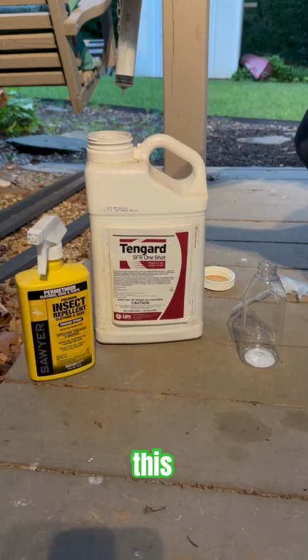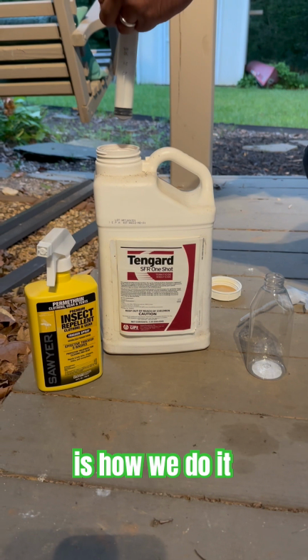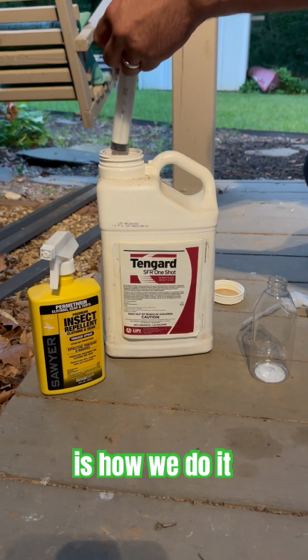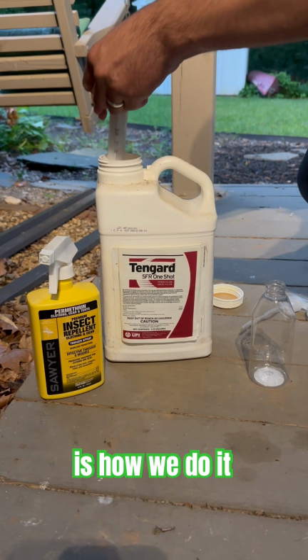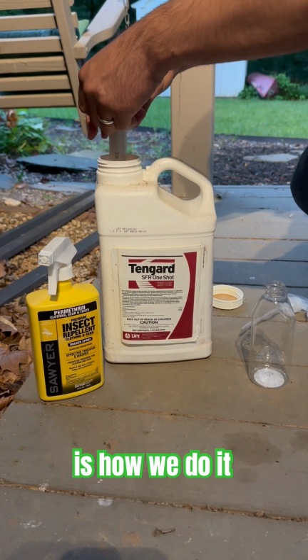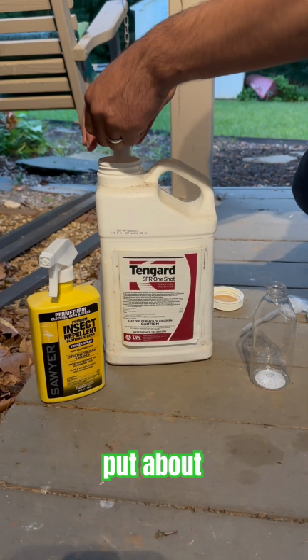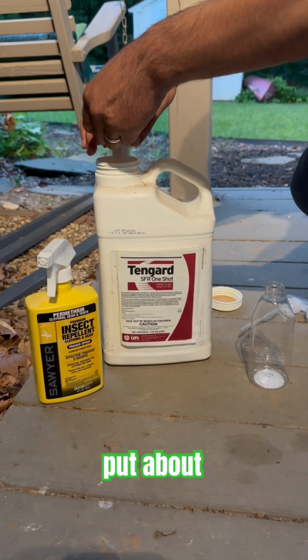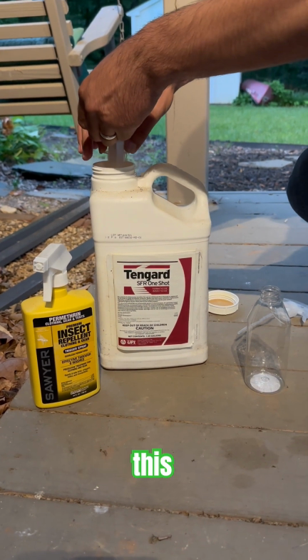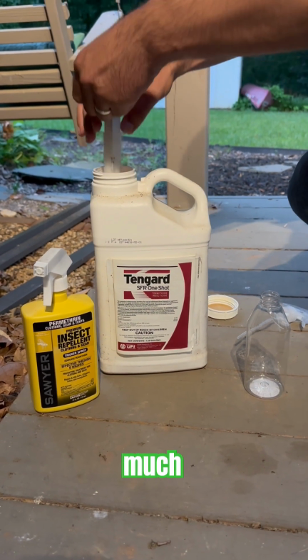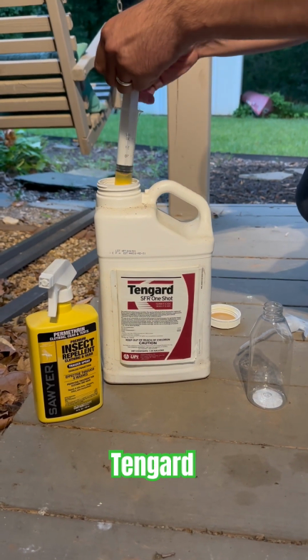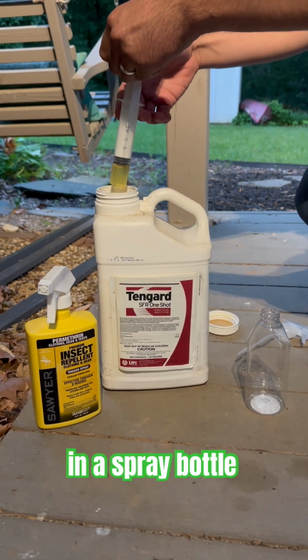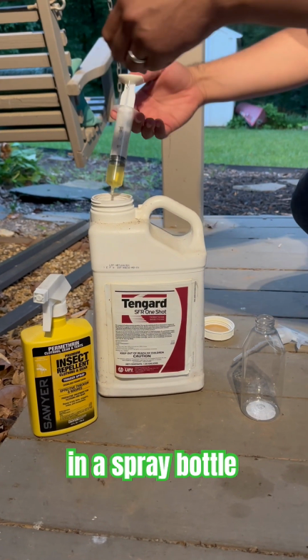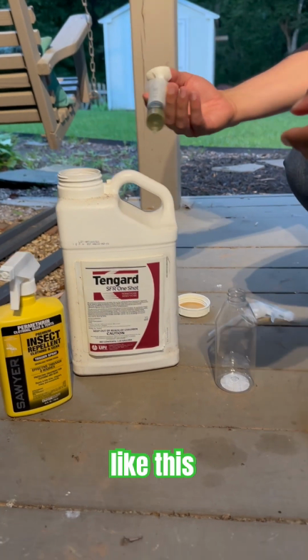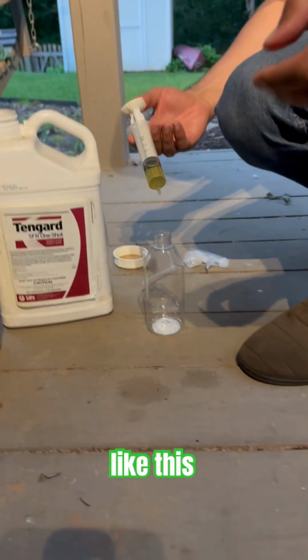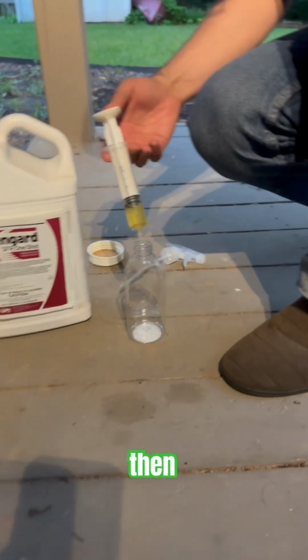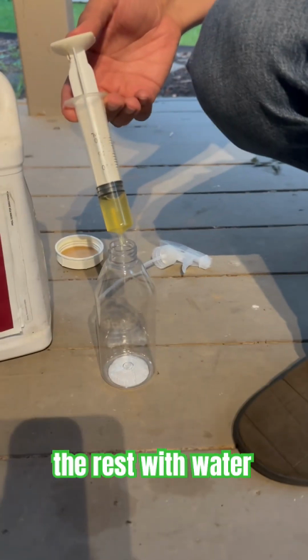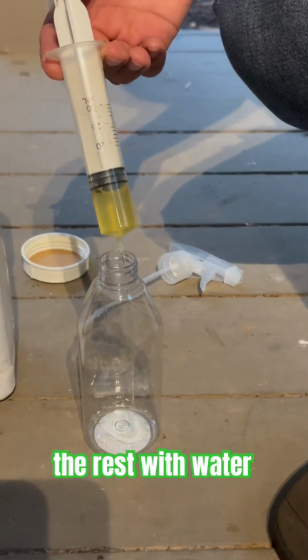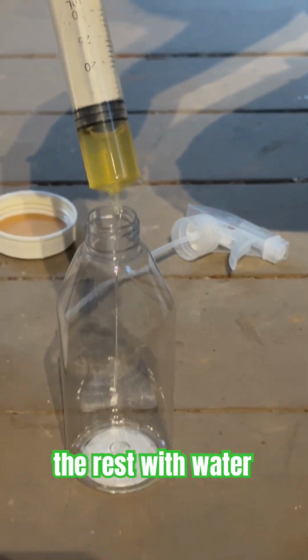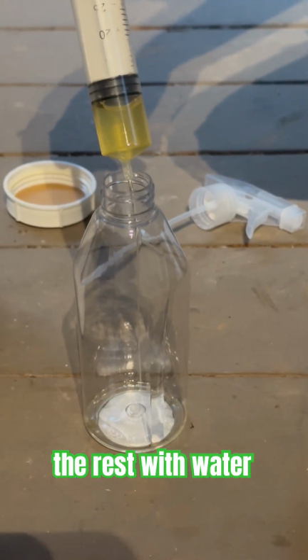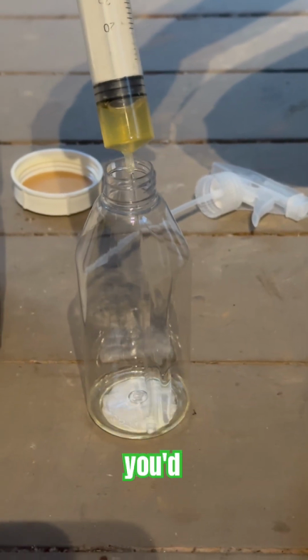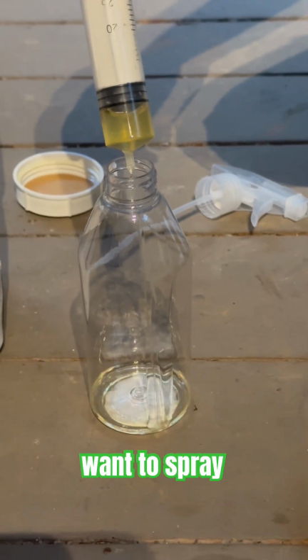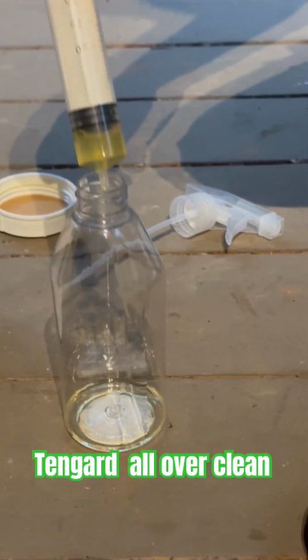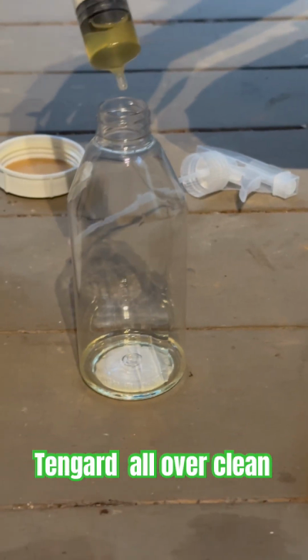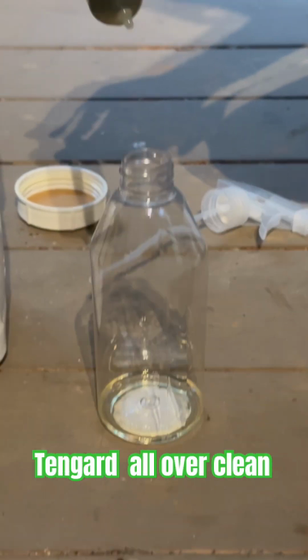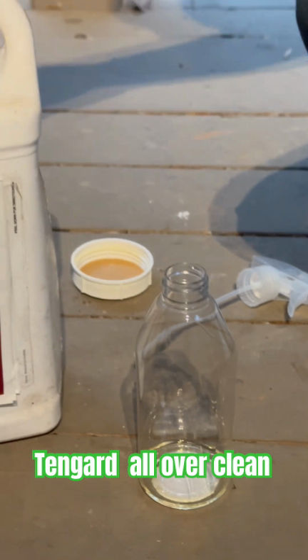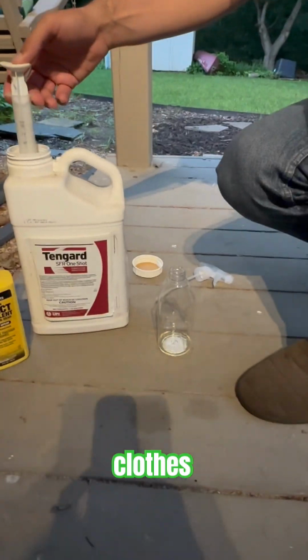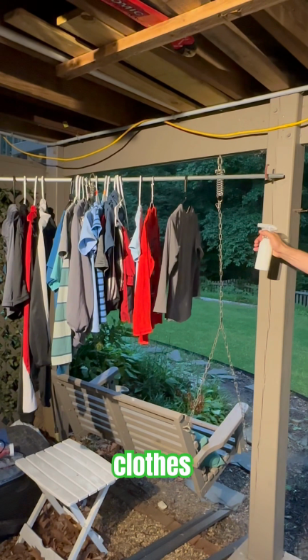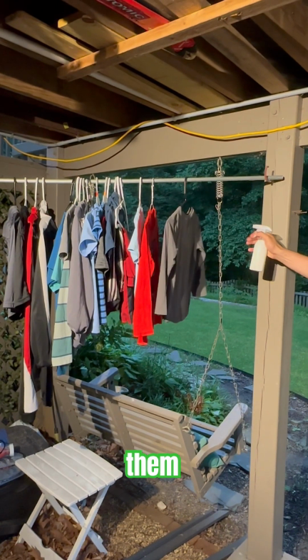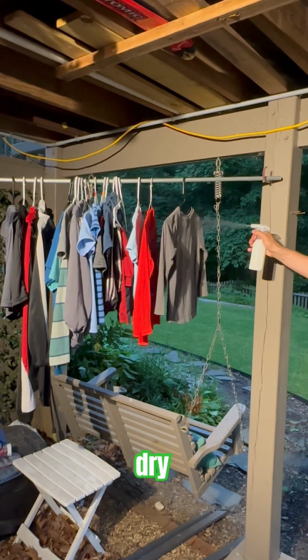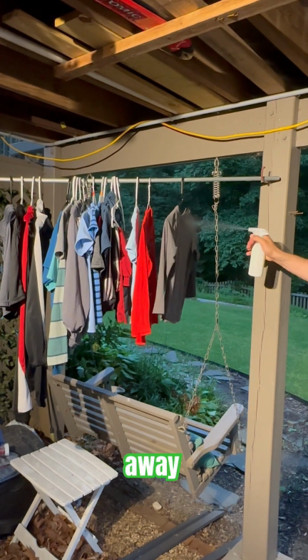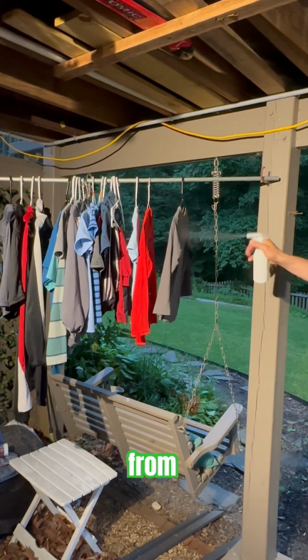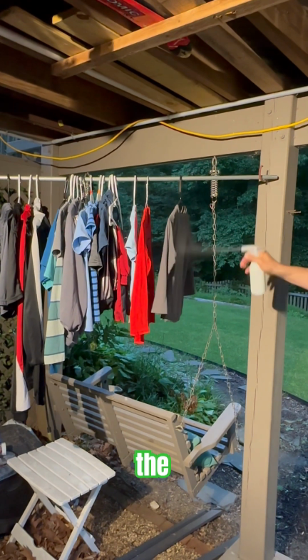This is how we do it. We put about this much Tengard in a spray bottle like this, then fill the rest with water. You'd want to spray Tengard all over clean clothes and let them dry away from the sun.